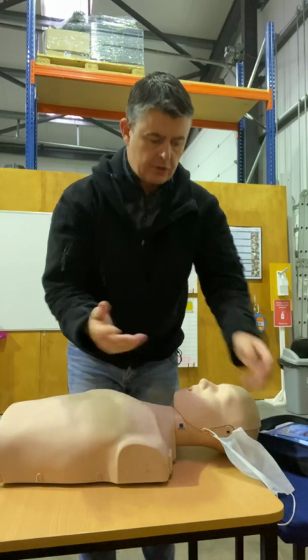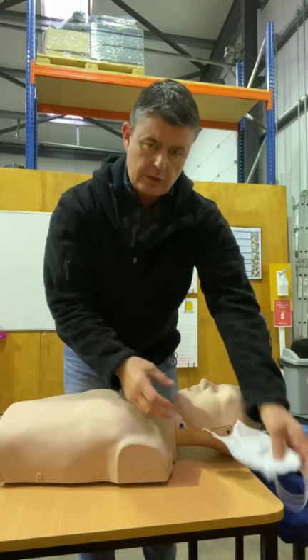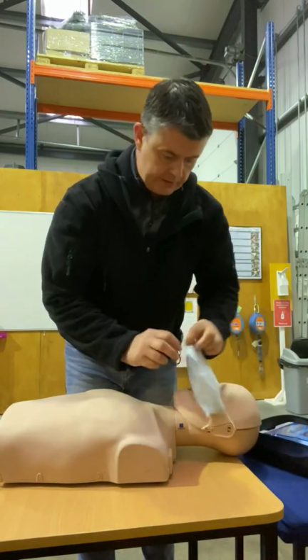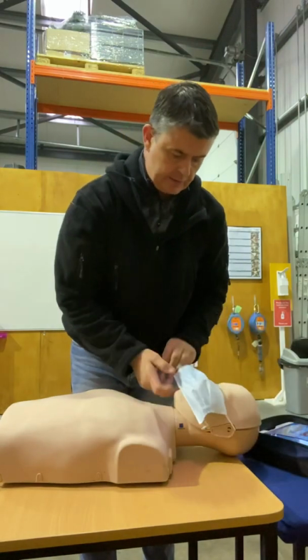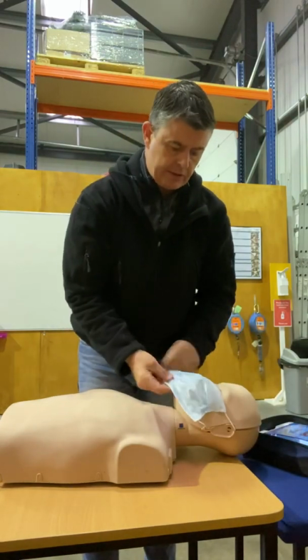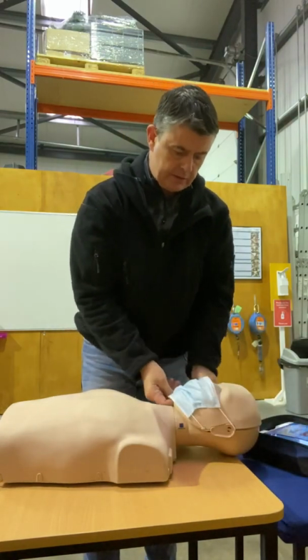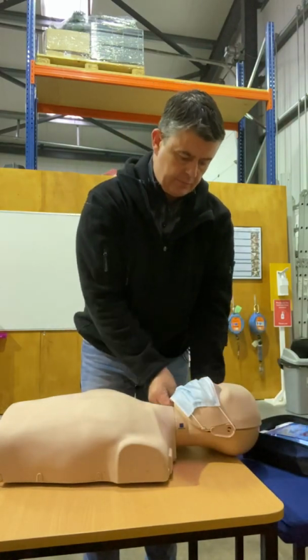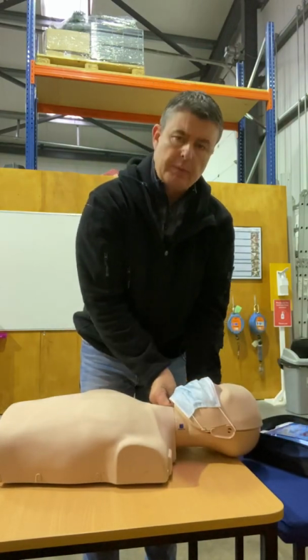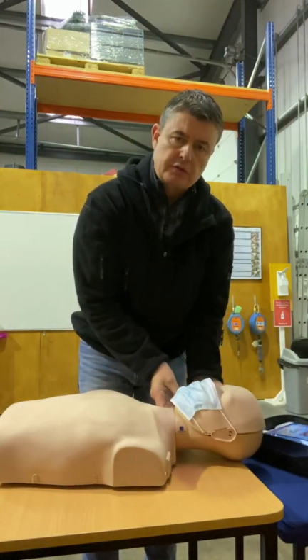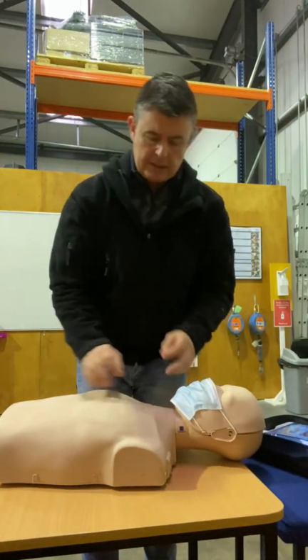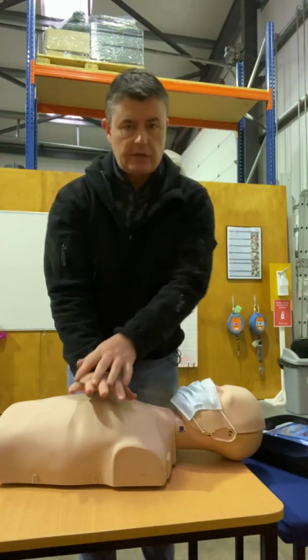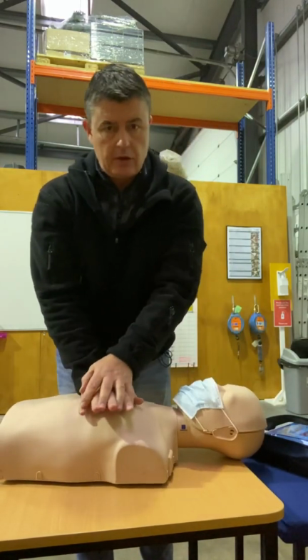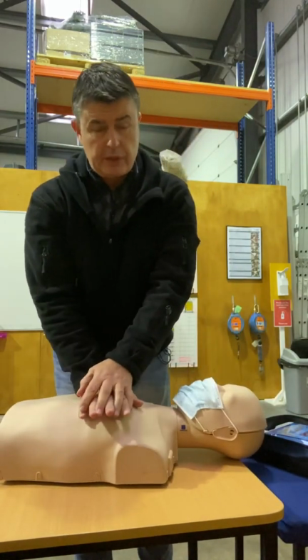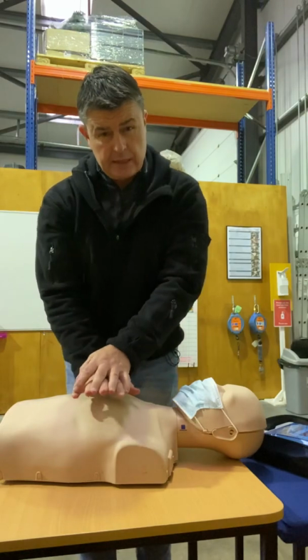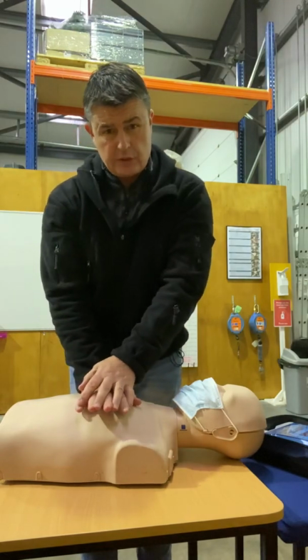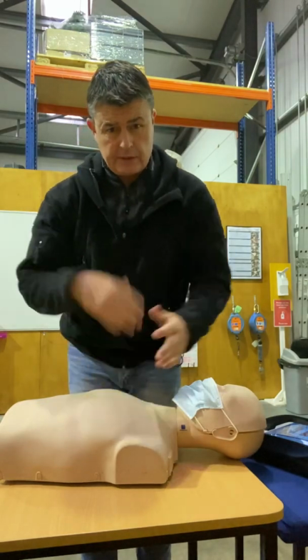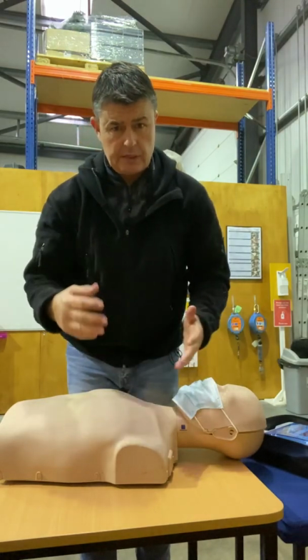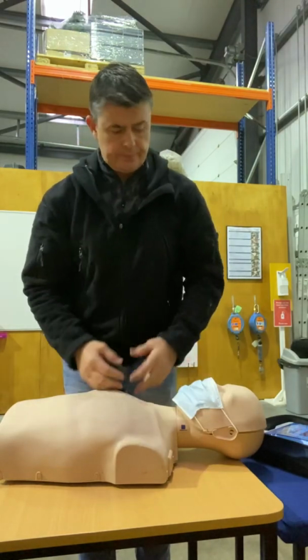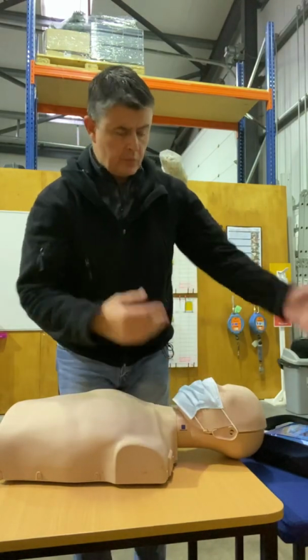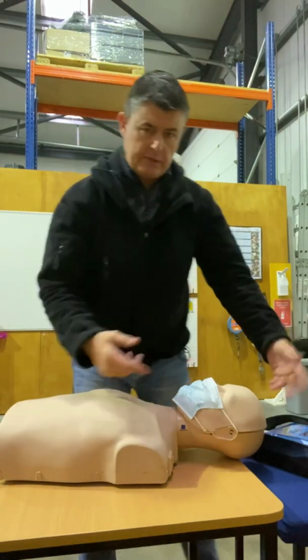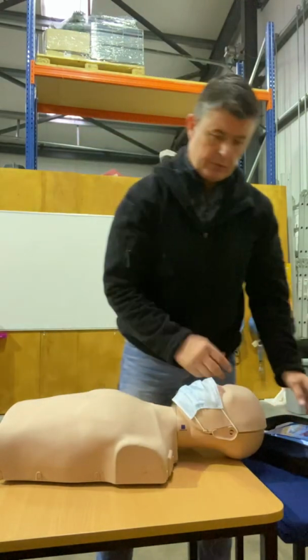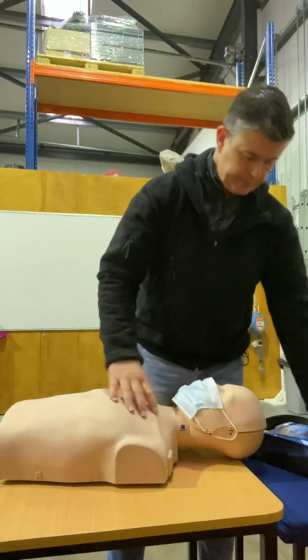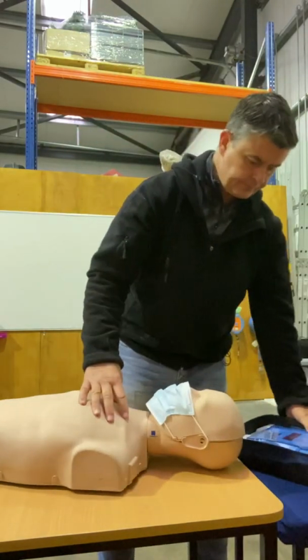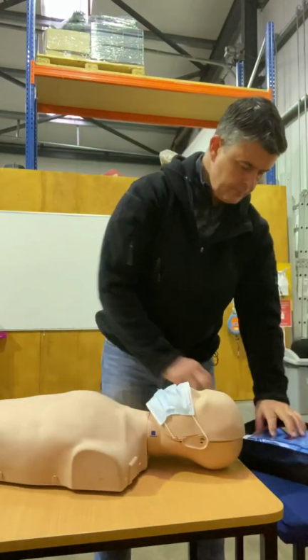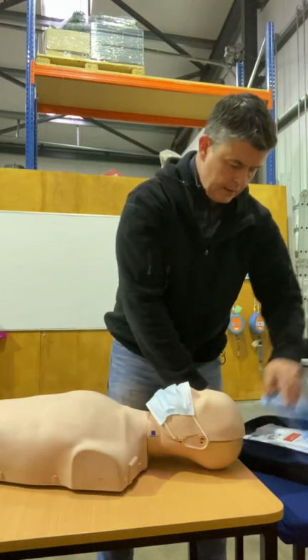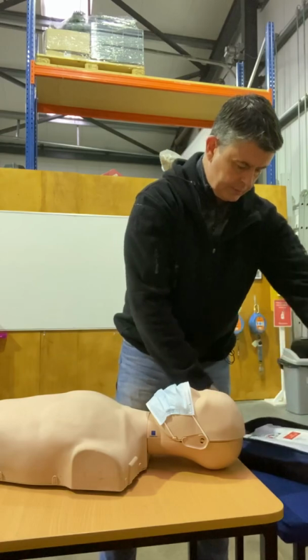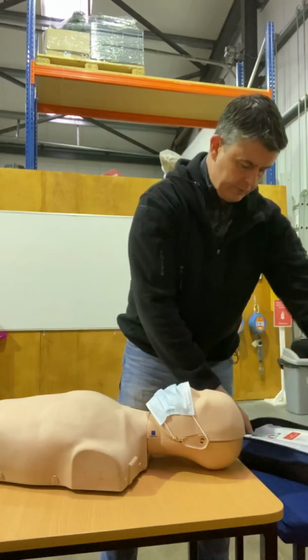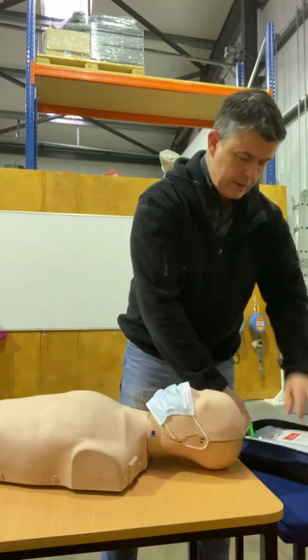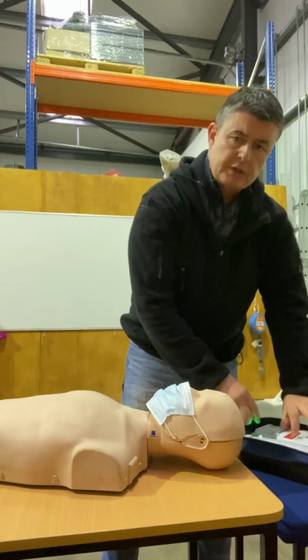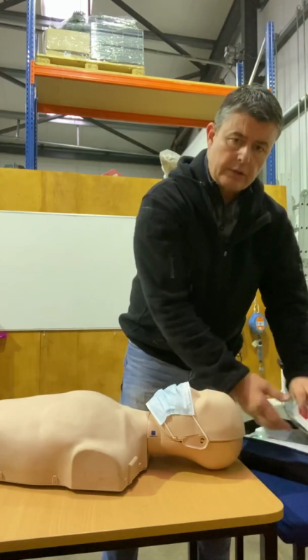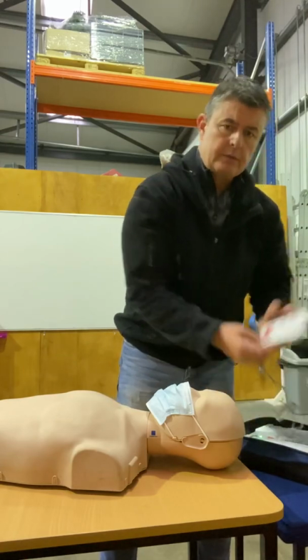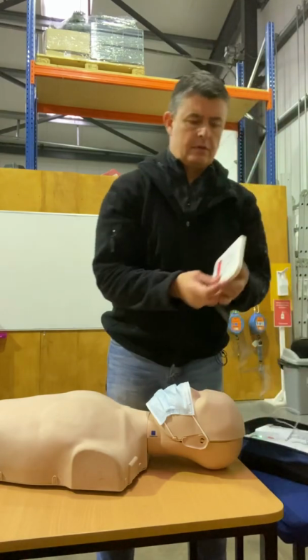During COVID, we're not teaching mouth-to-mouth as such — it's generally all compressions. Once you start, you just keep going. When the defib arrives, open up the defib and switch it on — adult patient.